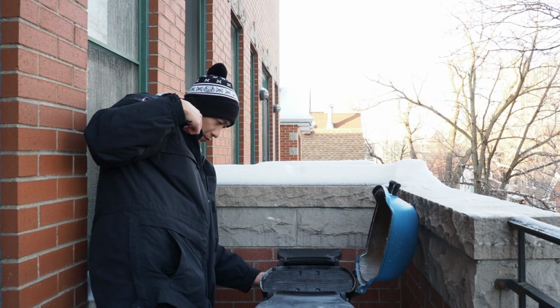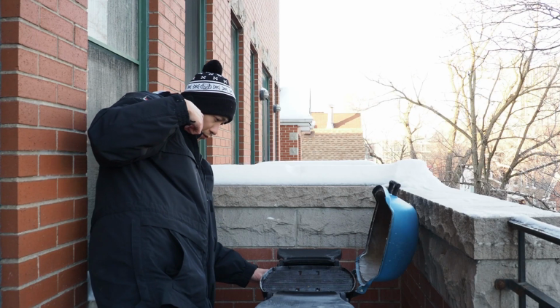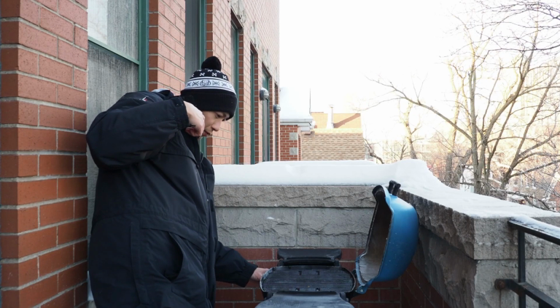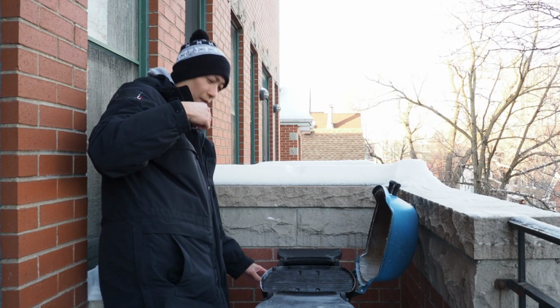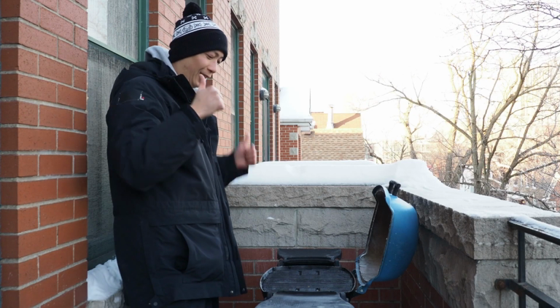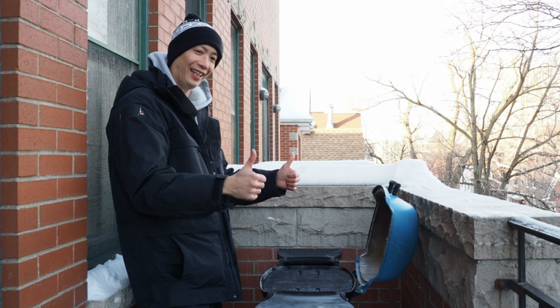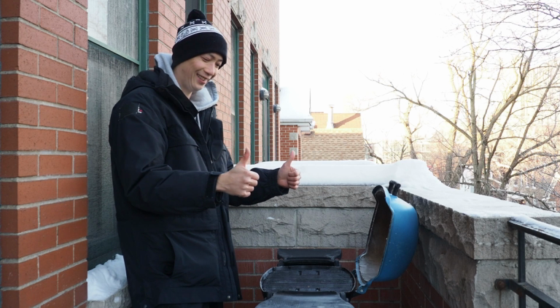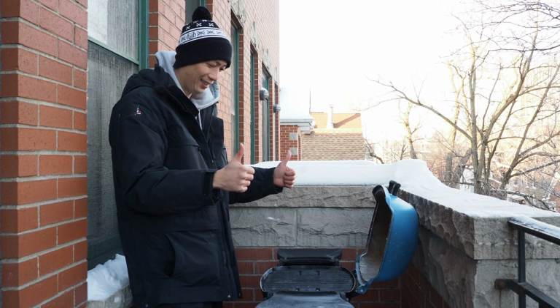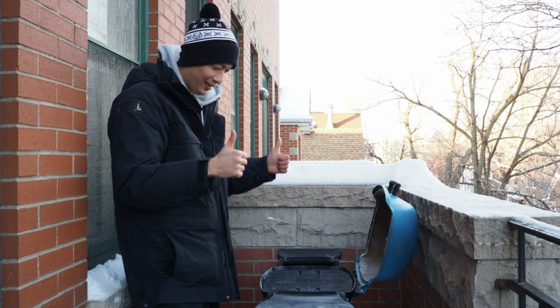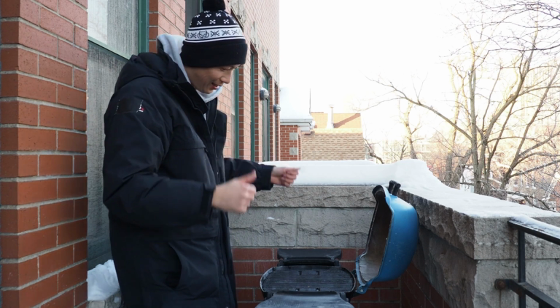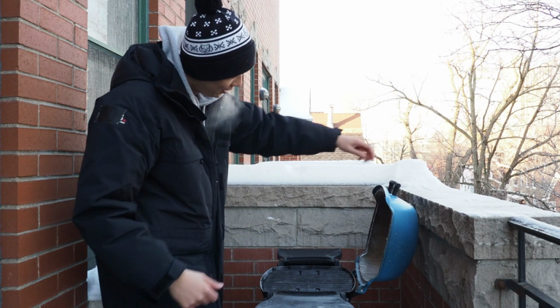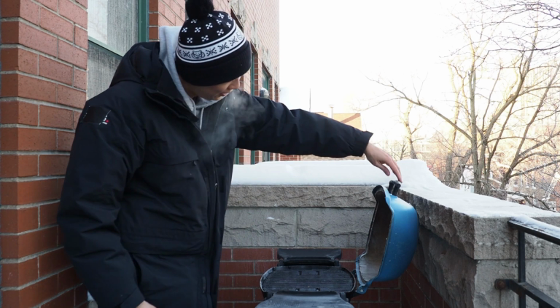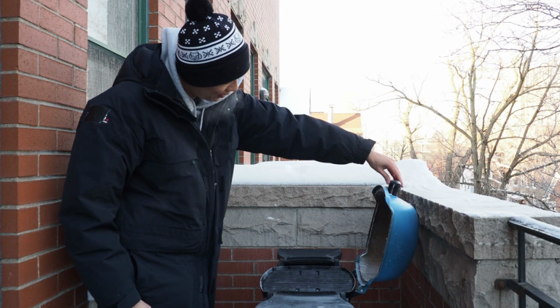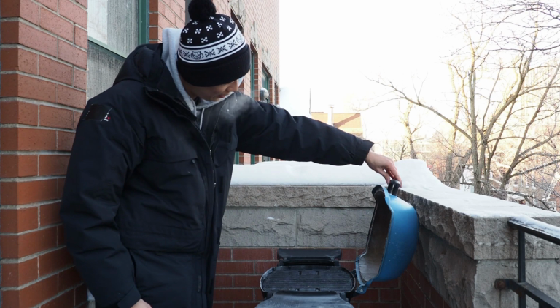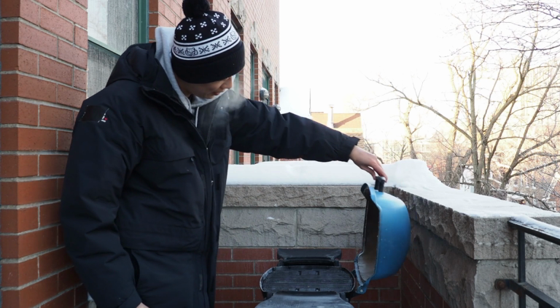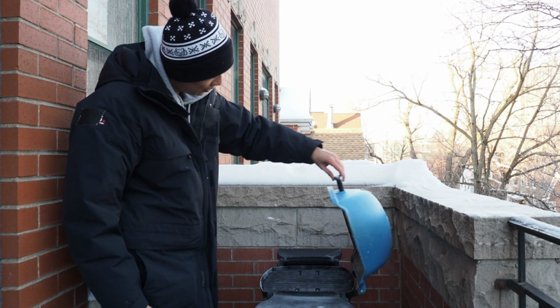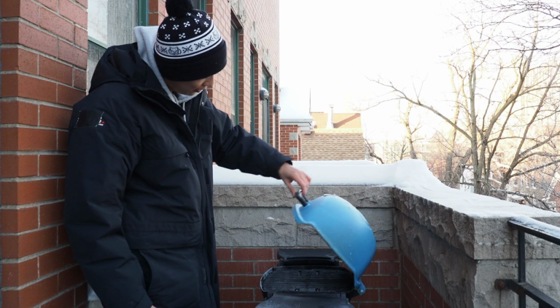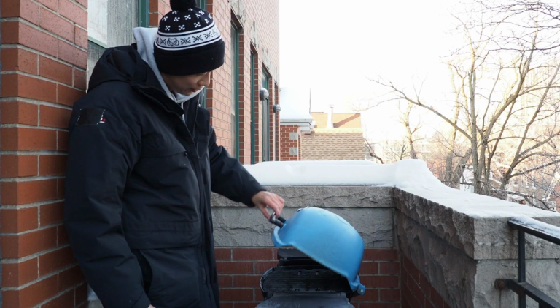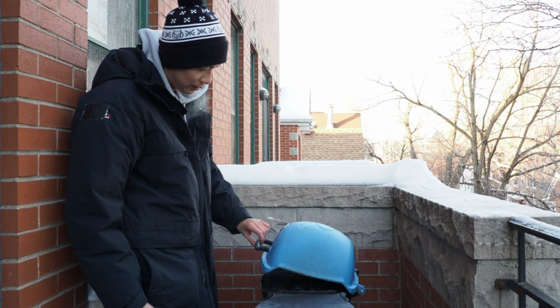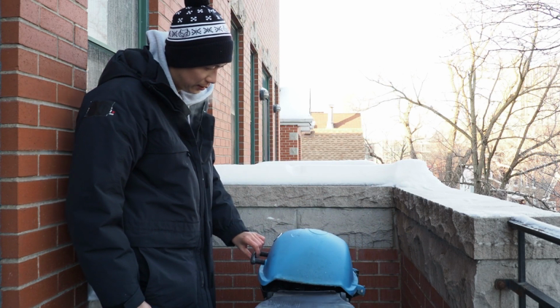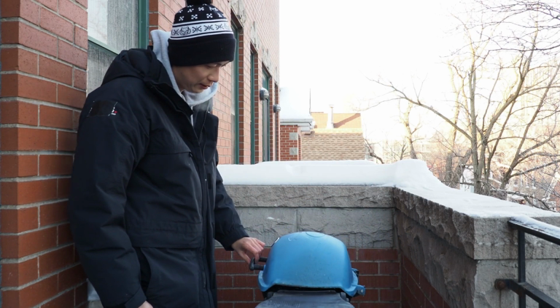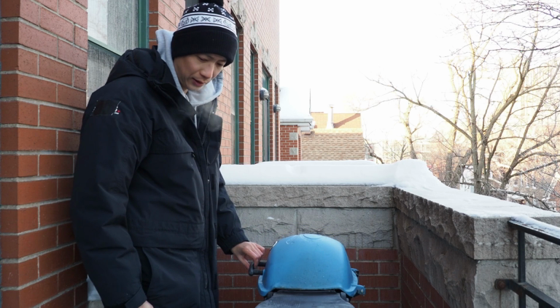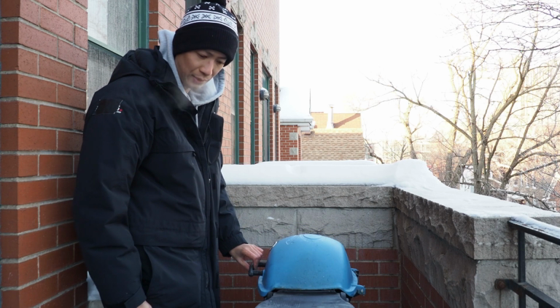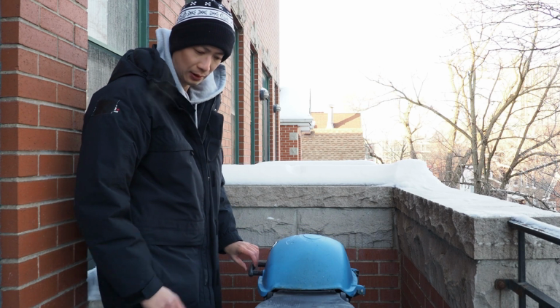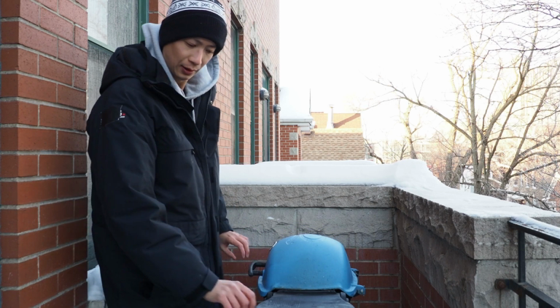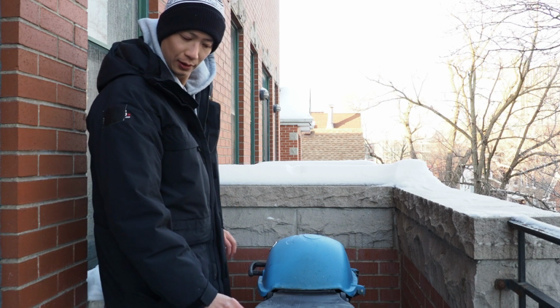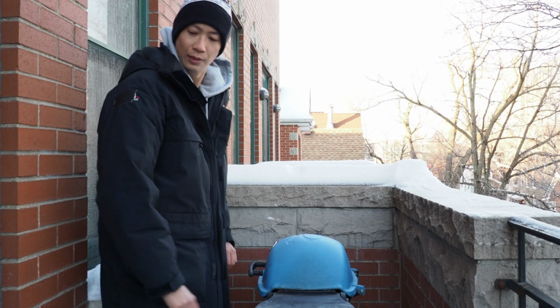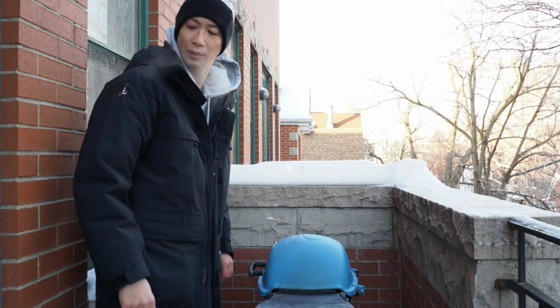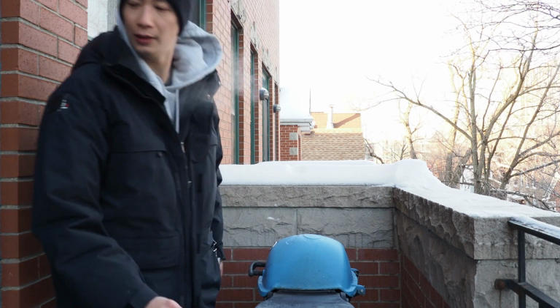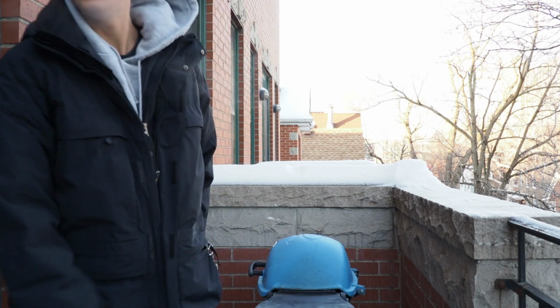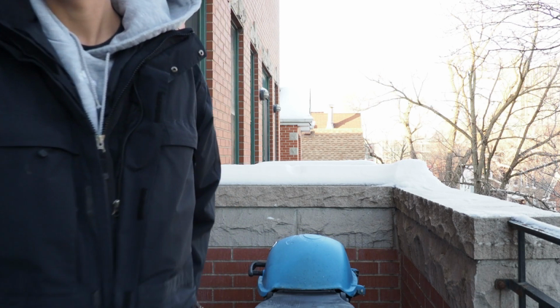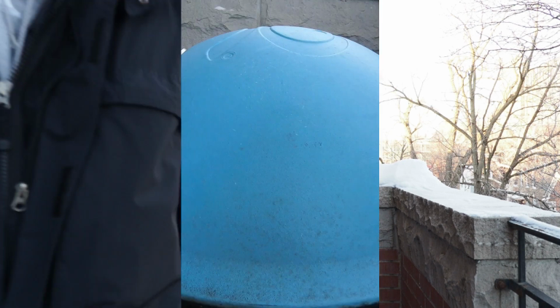Okay, and it does. In cold weather like this, you're going to have to let your grill preheat for a little bit longer, so I'm going to let this go for about 20 minutes.